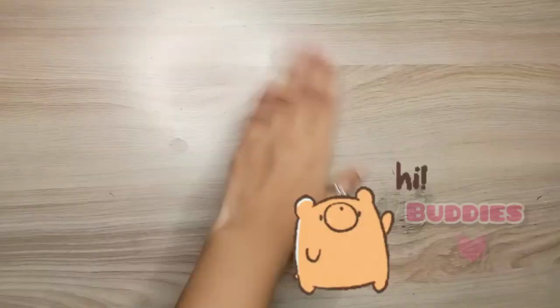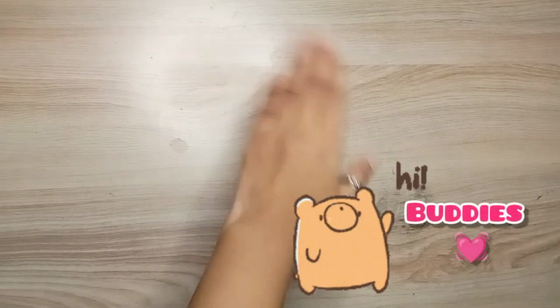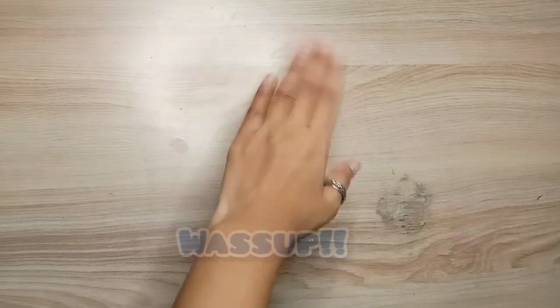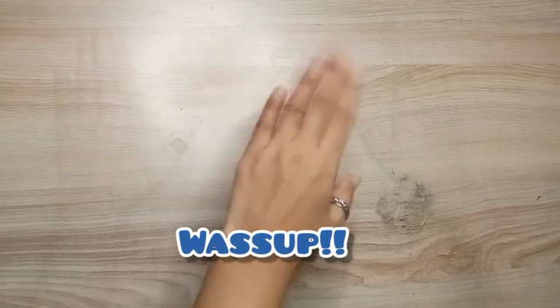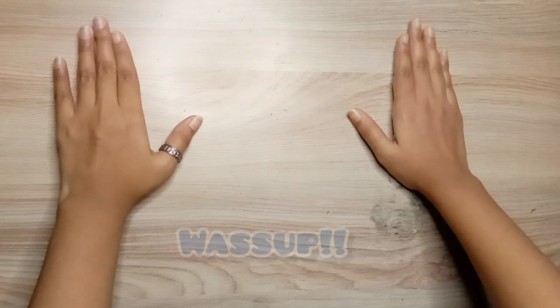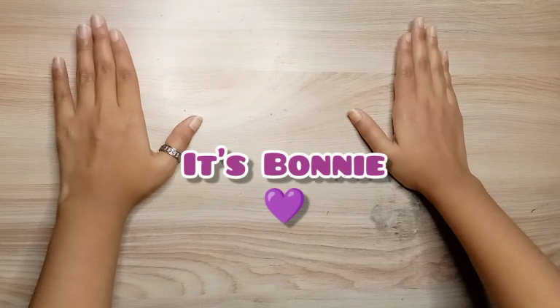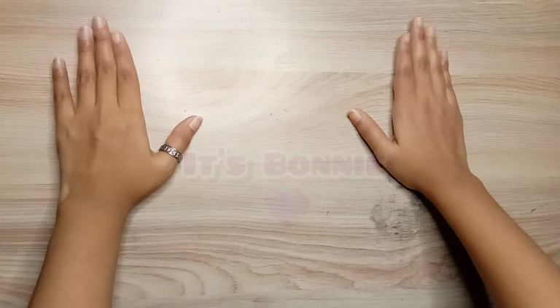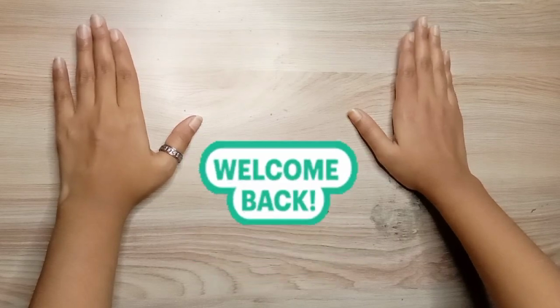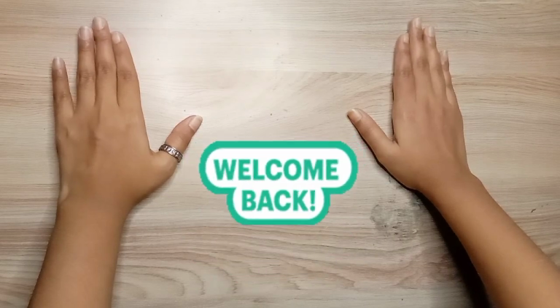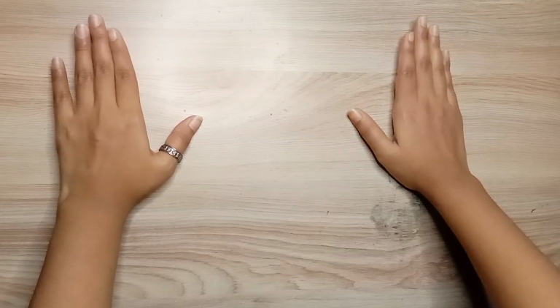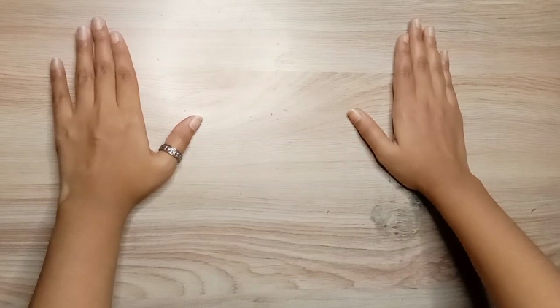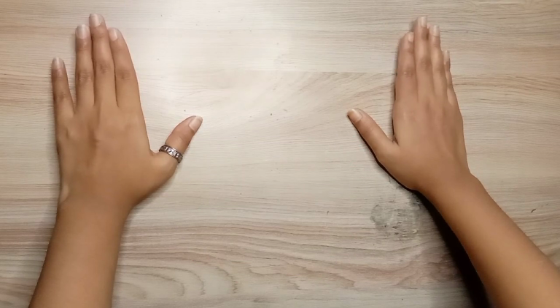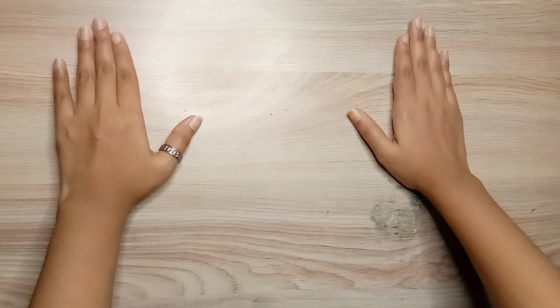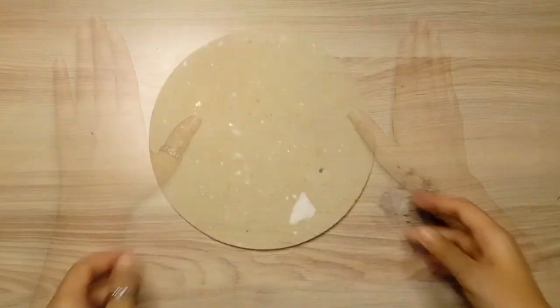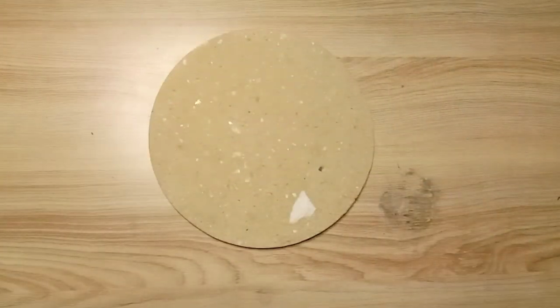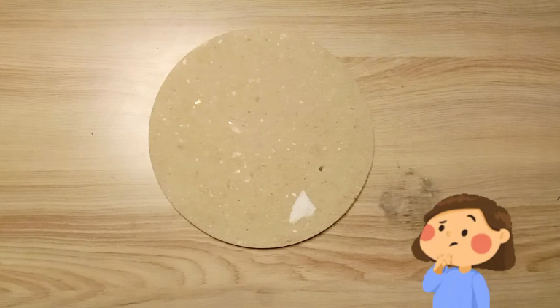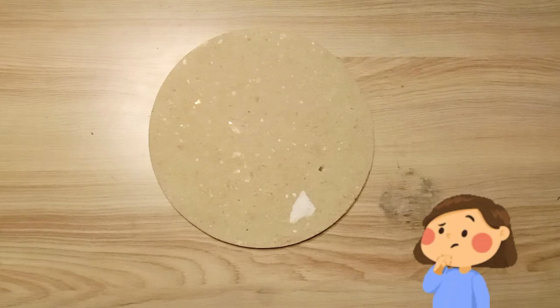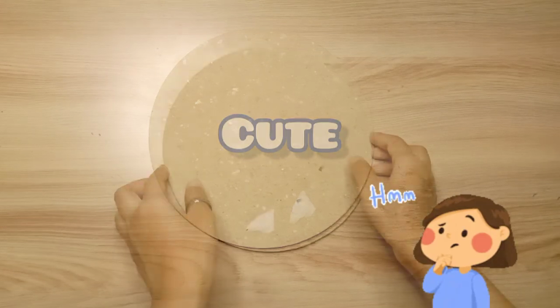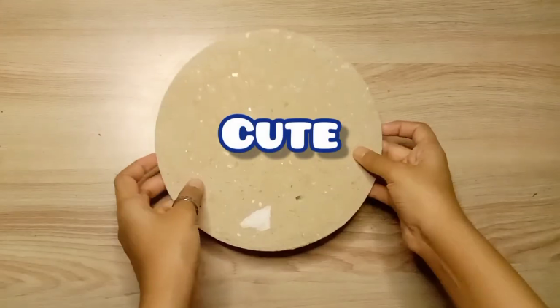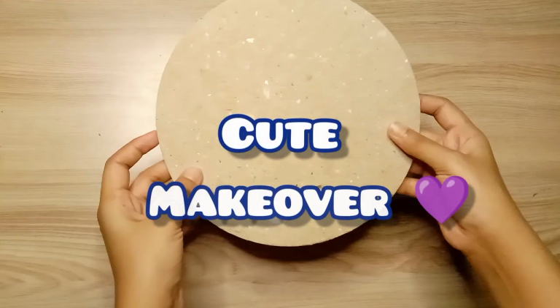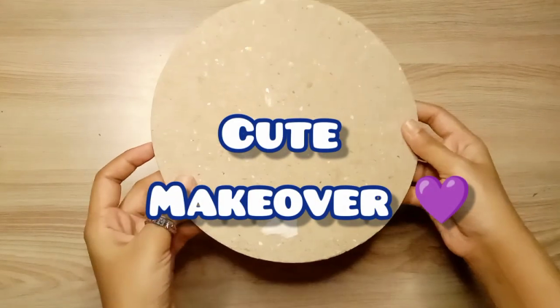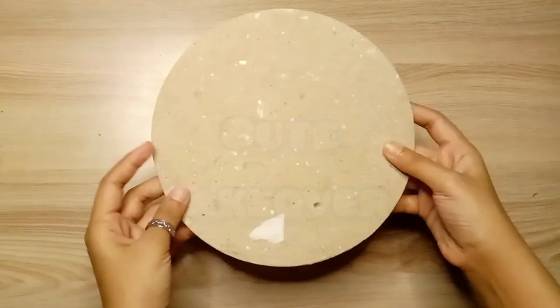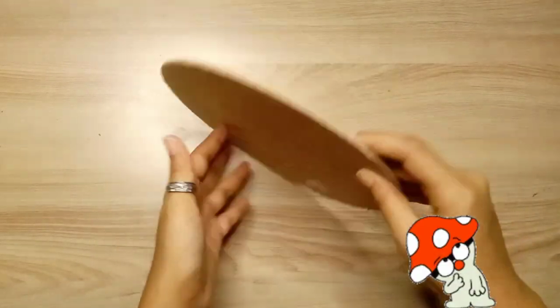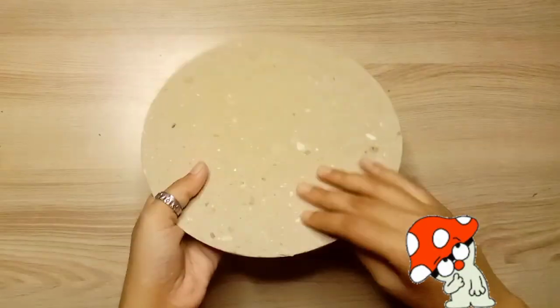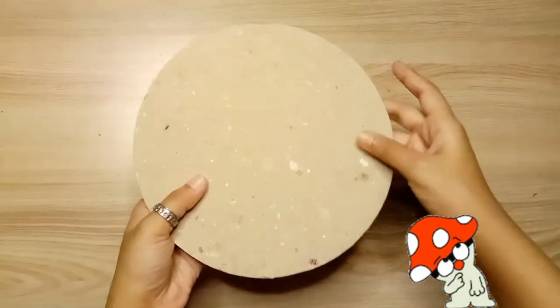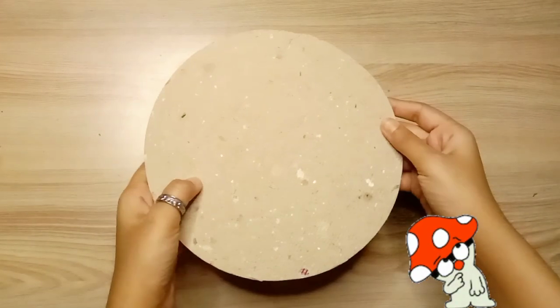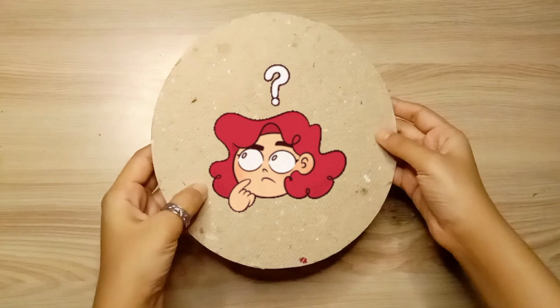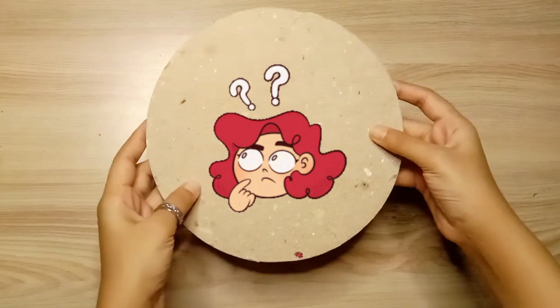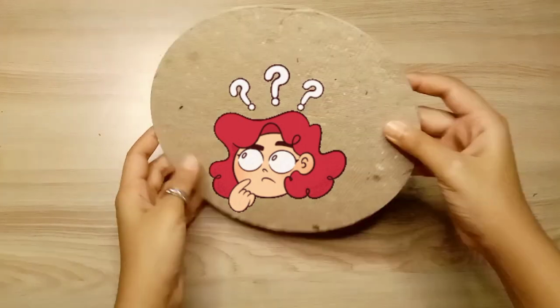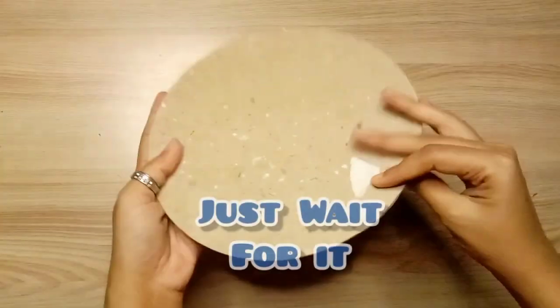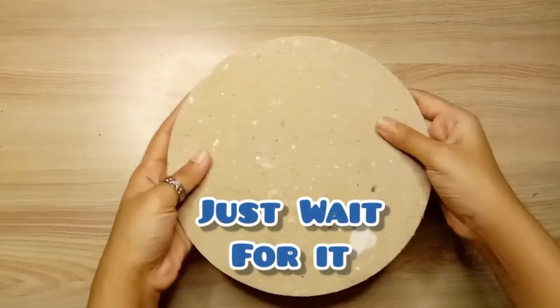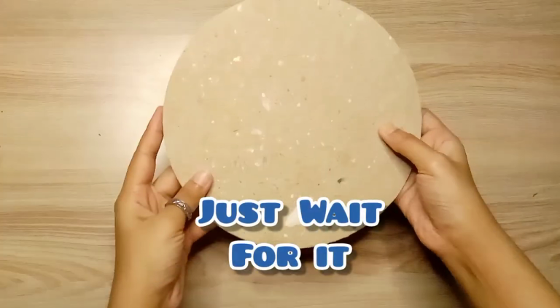Hi buddies, what's up, it's Bonnie and welcome back to my channel. So it's a cake board and I'm thinking why not do a makeover on it. It sounds interesting, so let's get it going quickly.